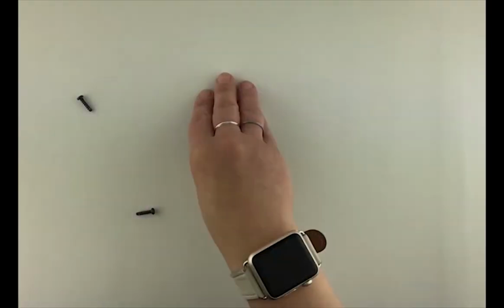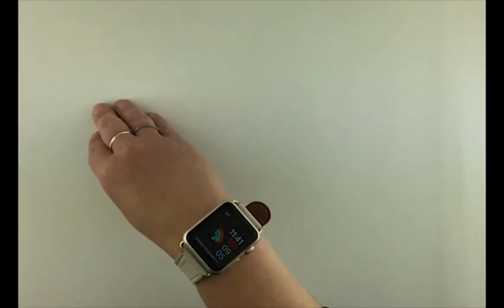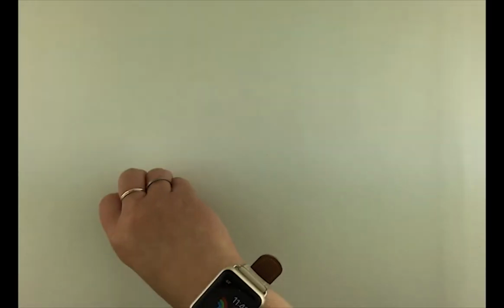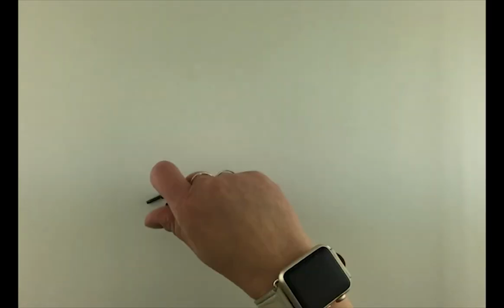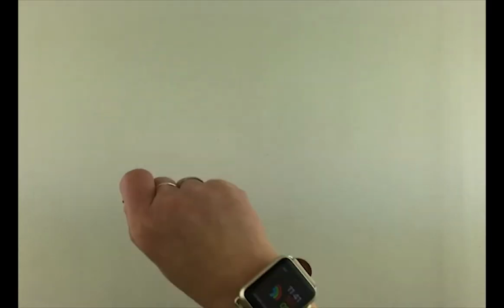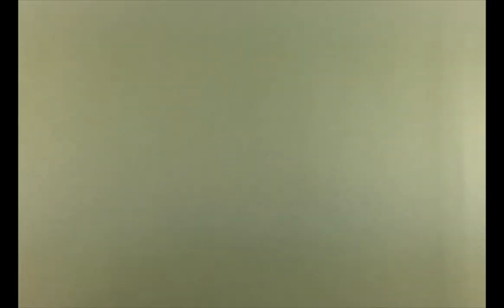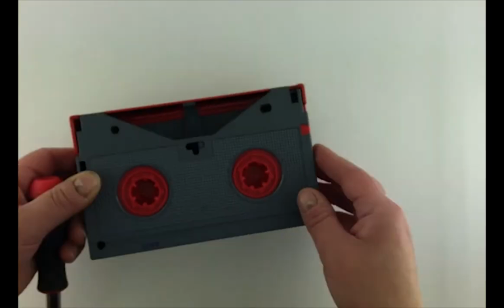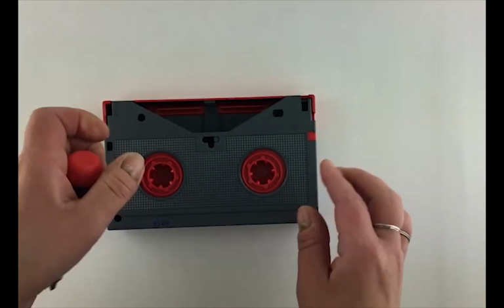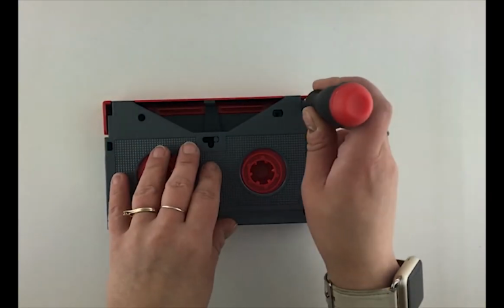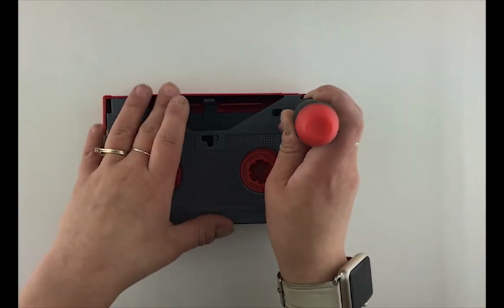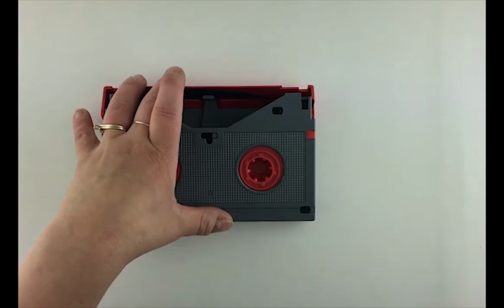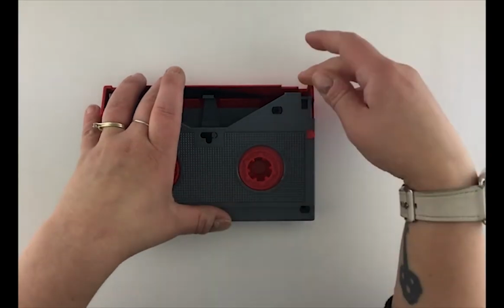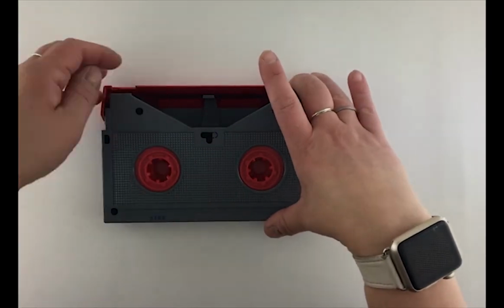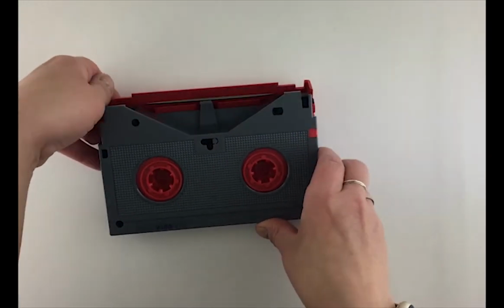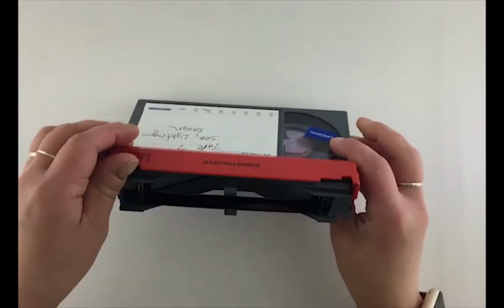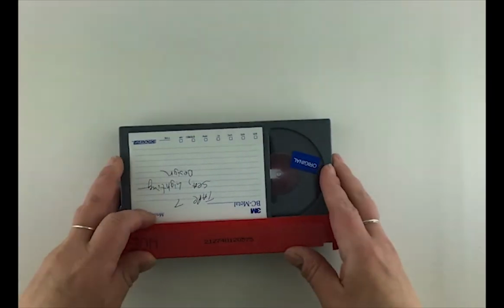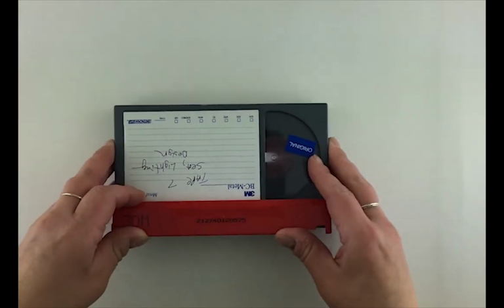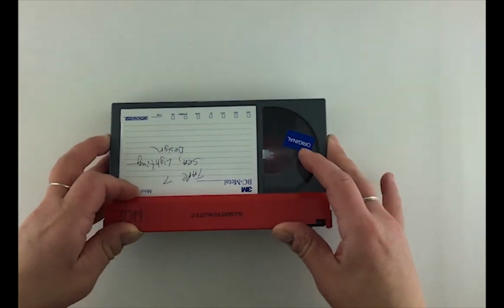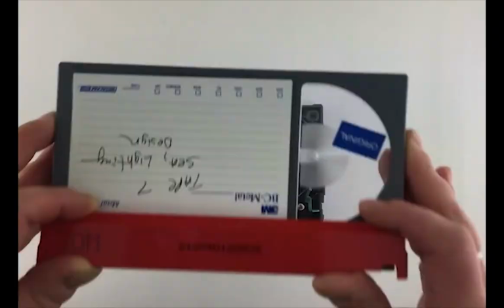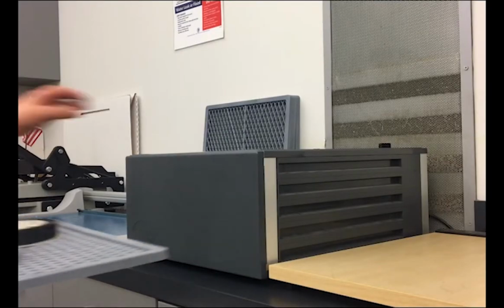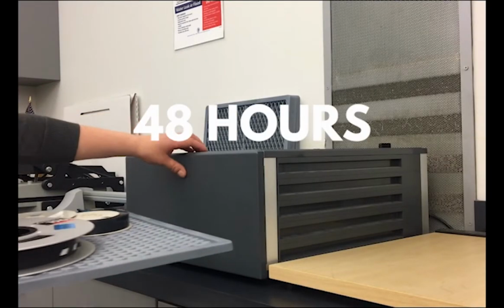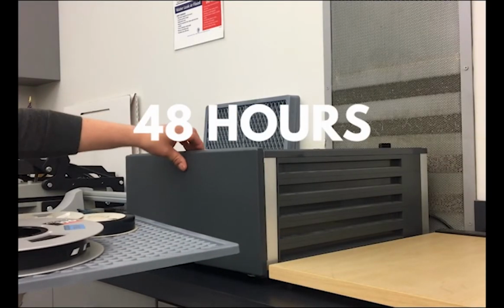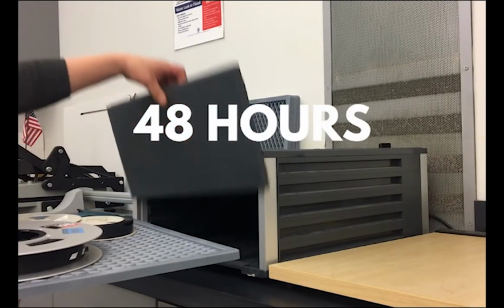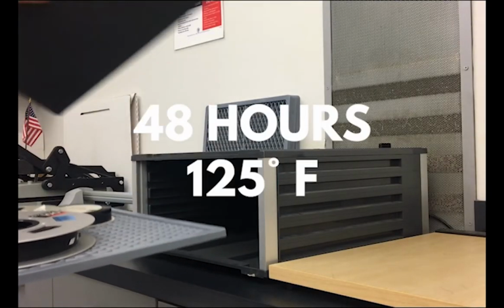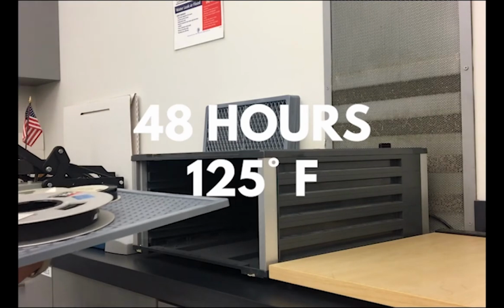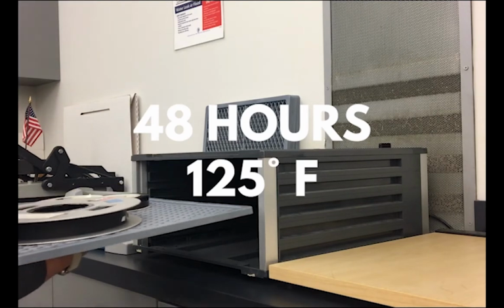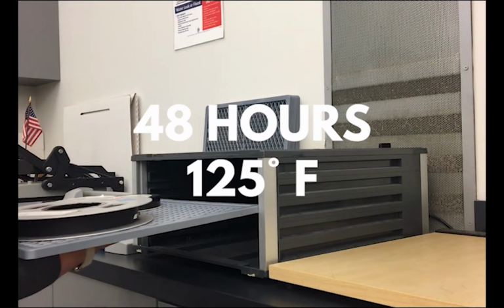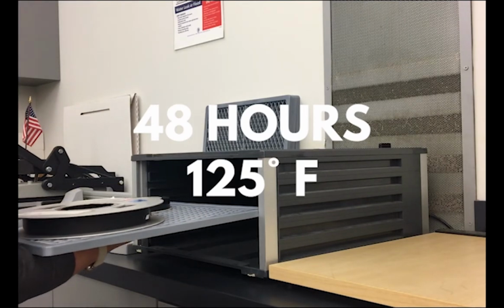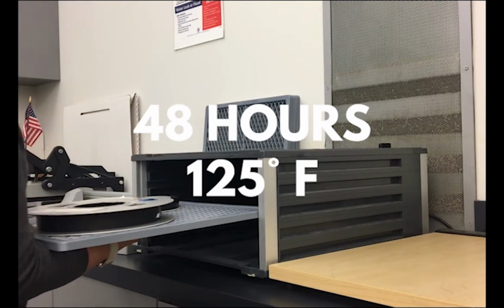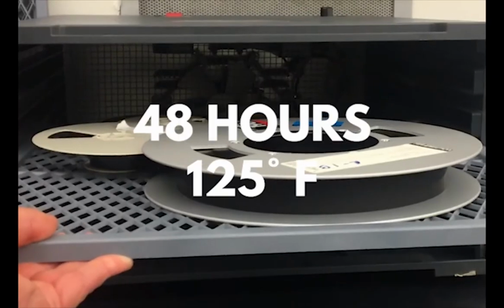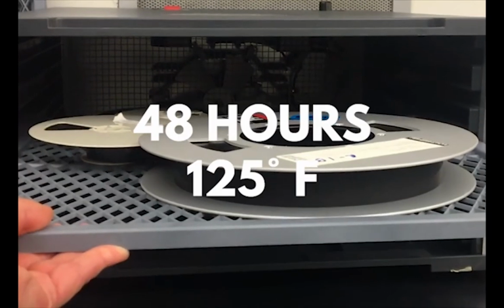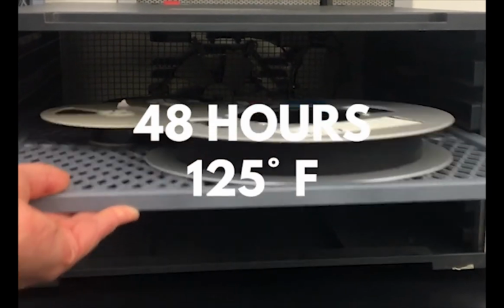After baking, the tape will remain in playable condition for about three days before the sticky shed will begin to regrow. Tapes are baked in a food dehydrator for 48 hours at 125 degrees Fahrenheit.